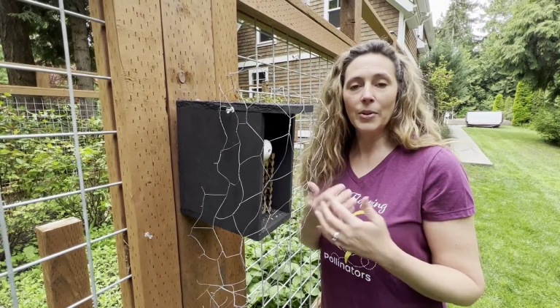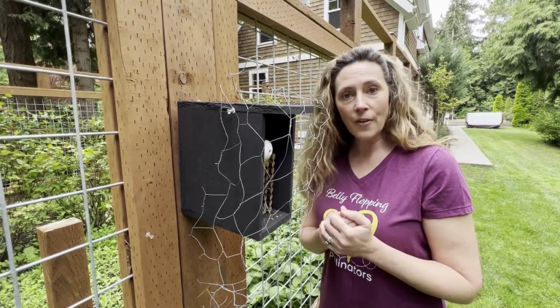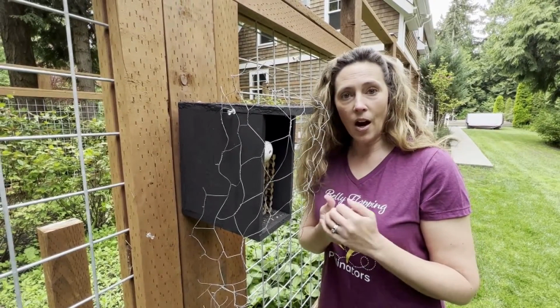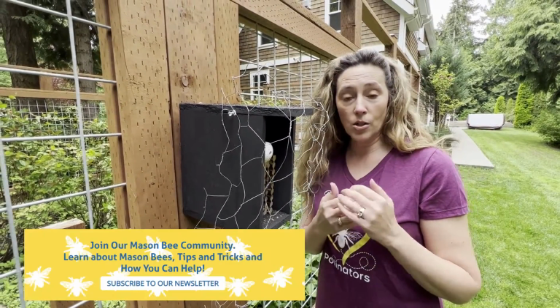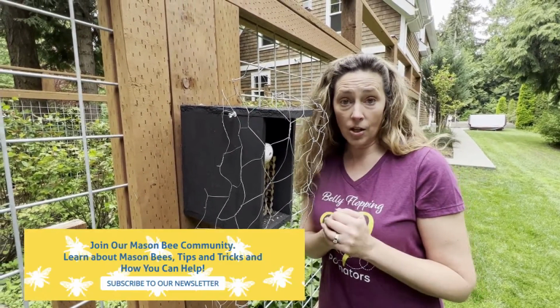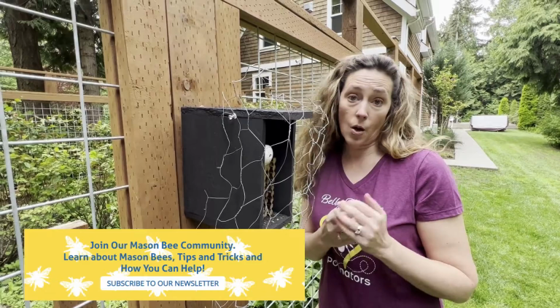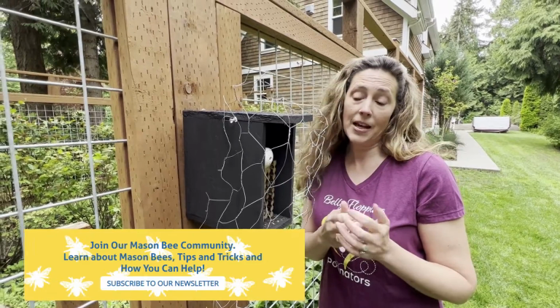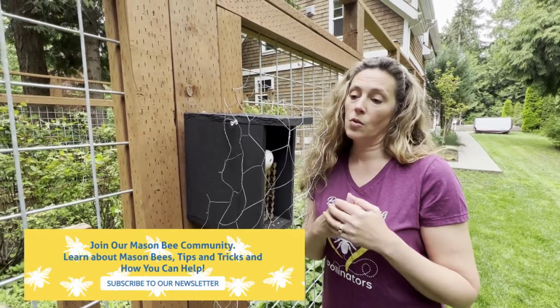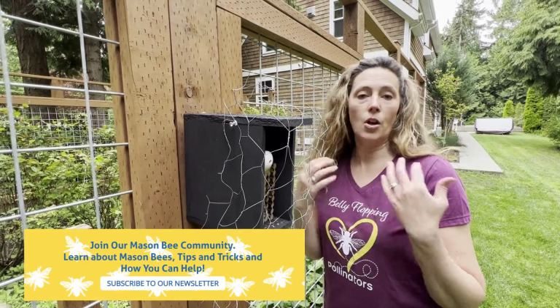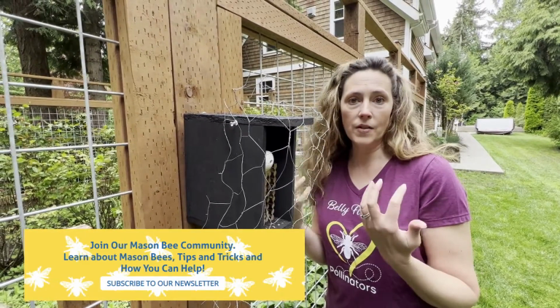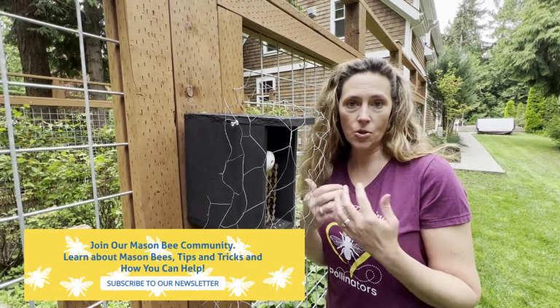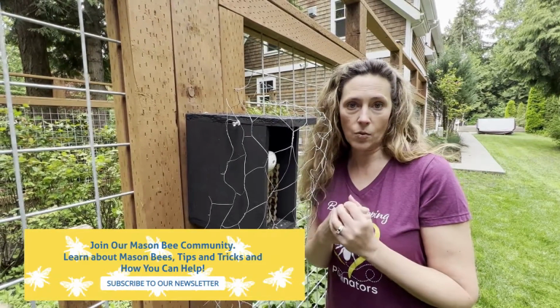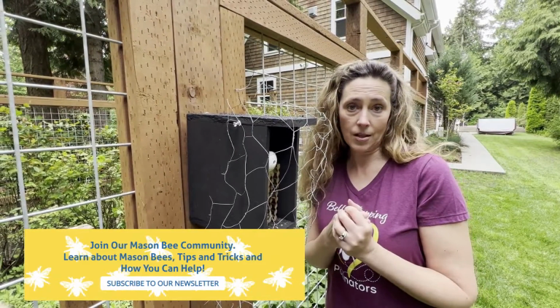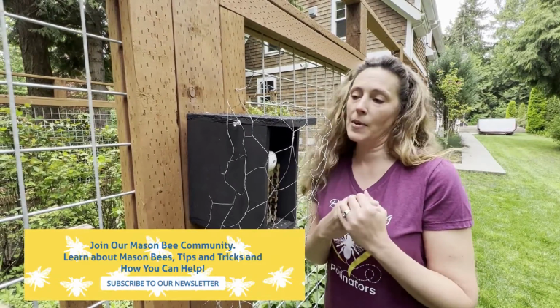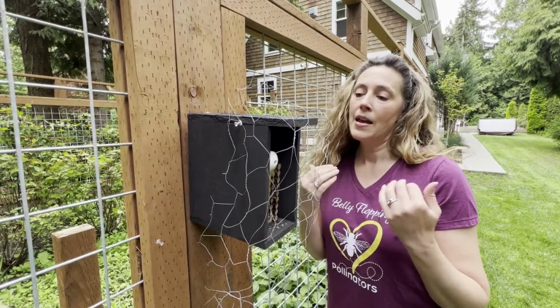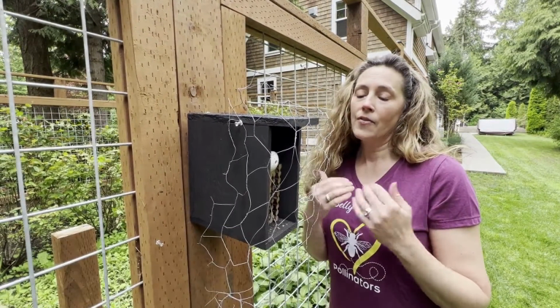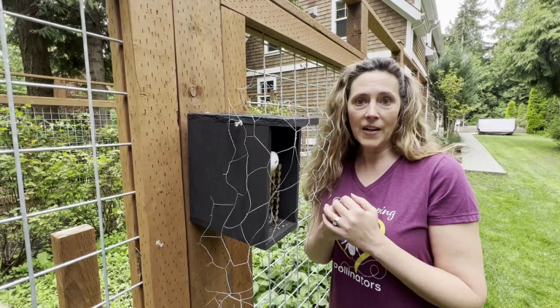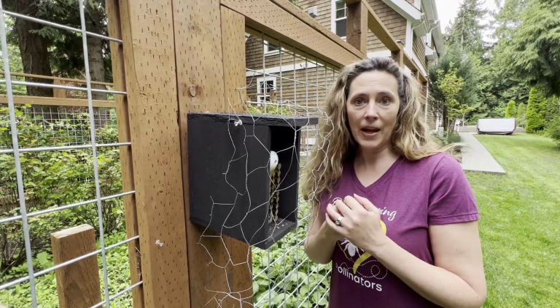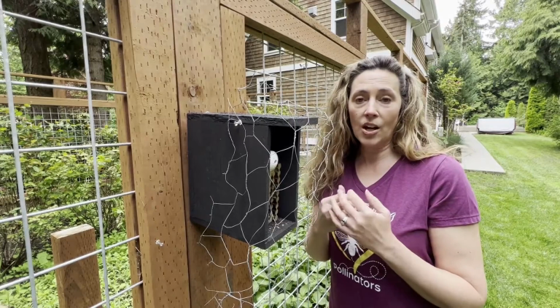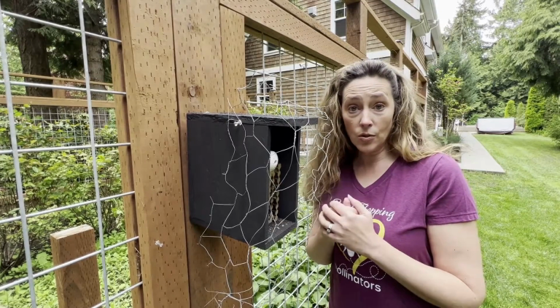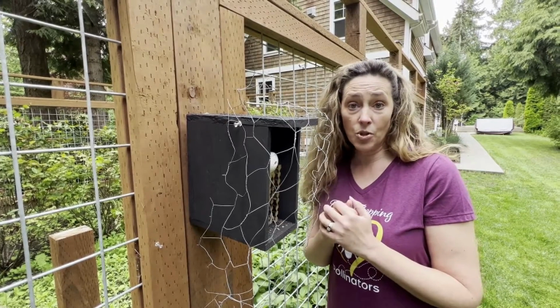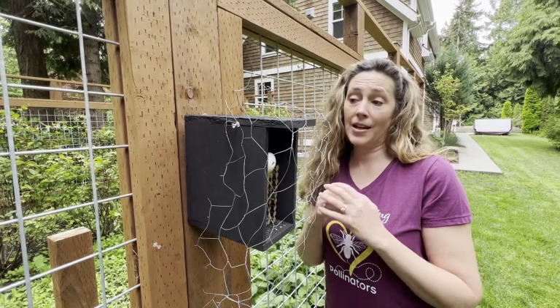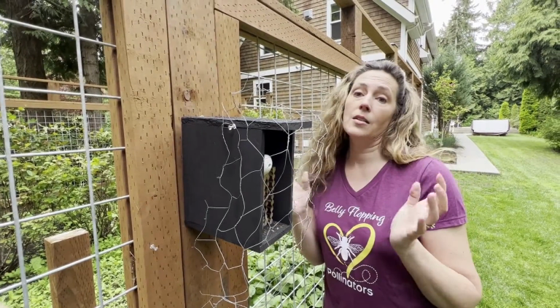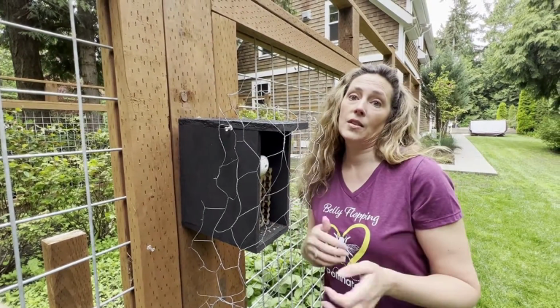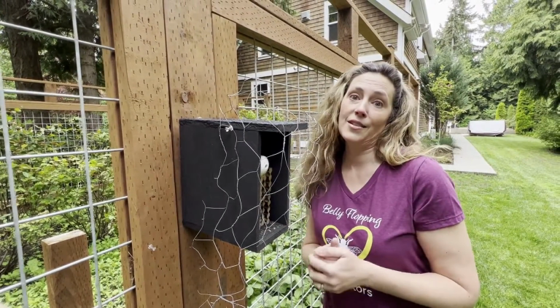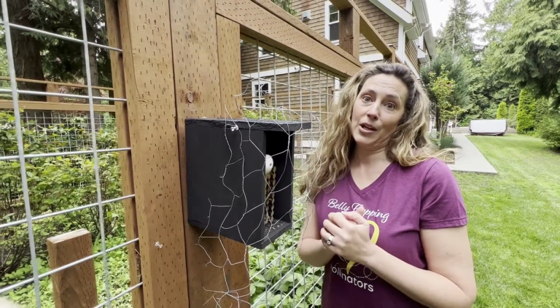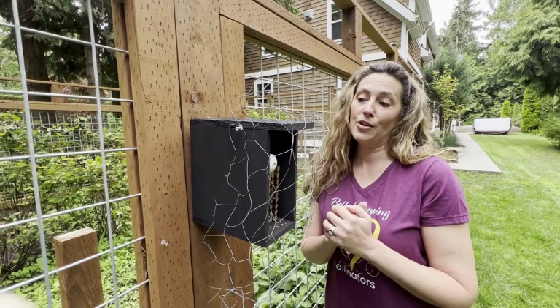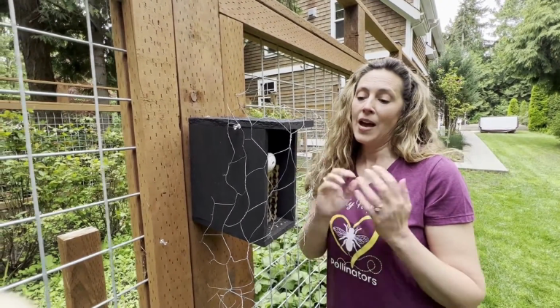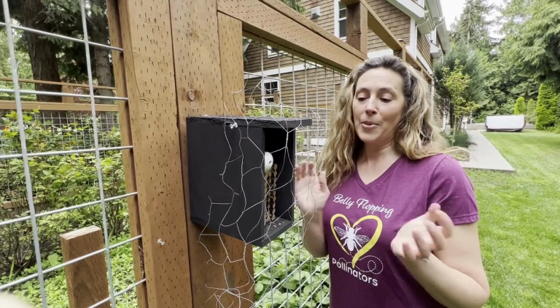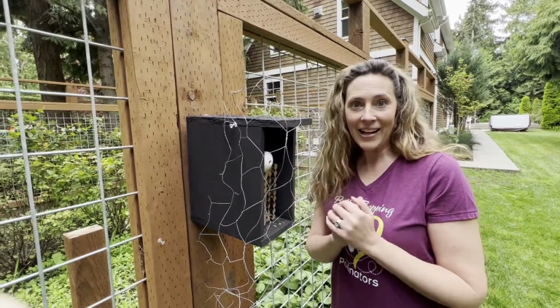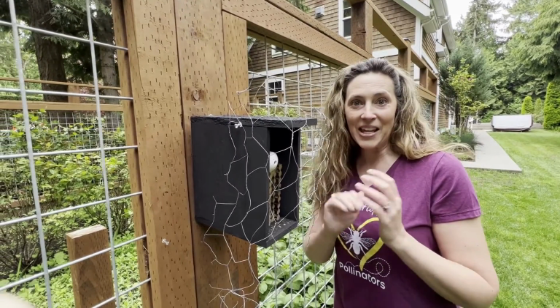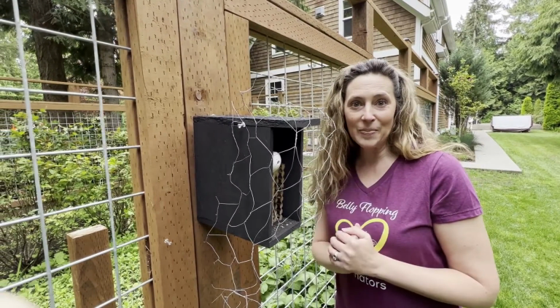Please follow our newsletter on our website to learn all sorts of tips and tricks on raising solitary bees. Visit our Facebook page, and our YouTube channel has tons of videos that we're constantly putting up. So happy pollinating — thank you, bye!